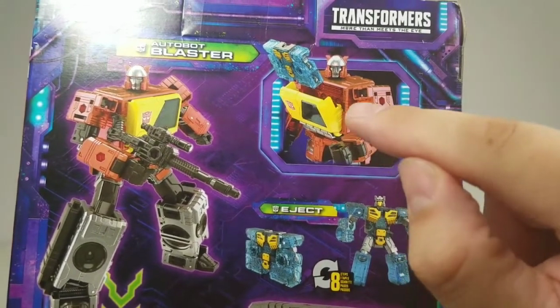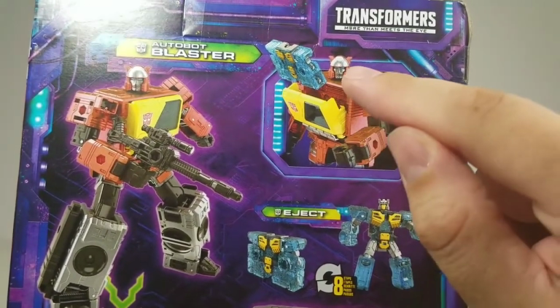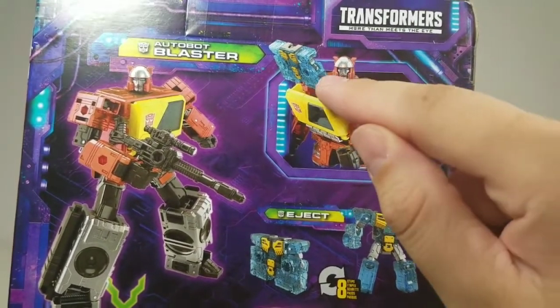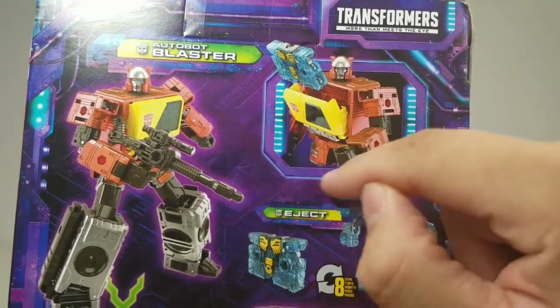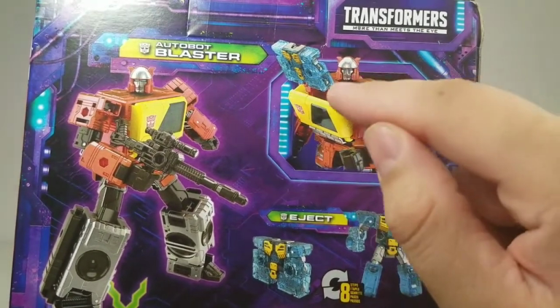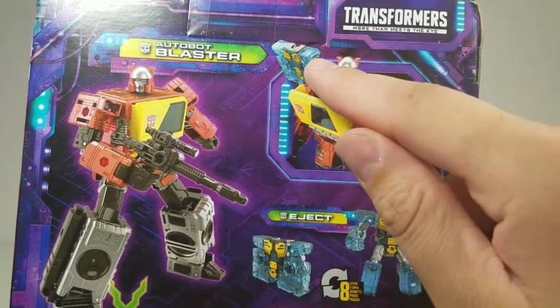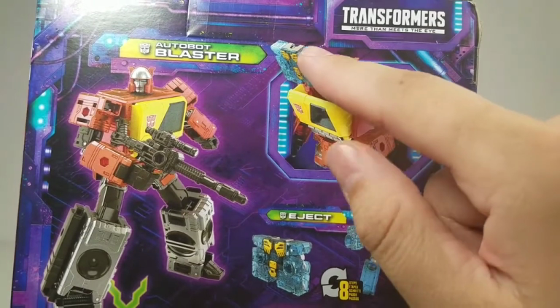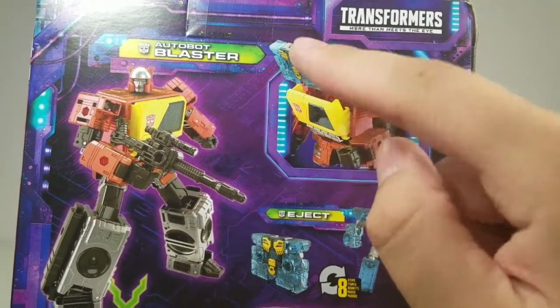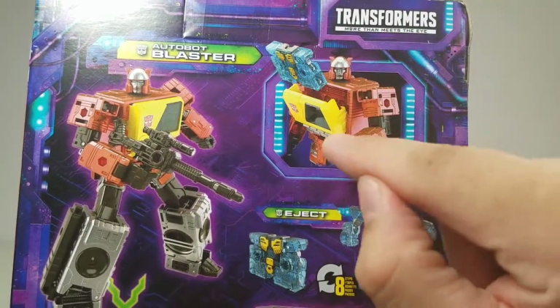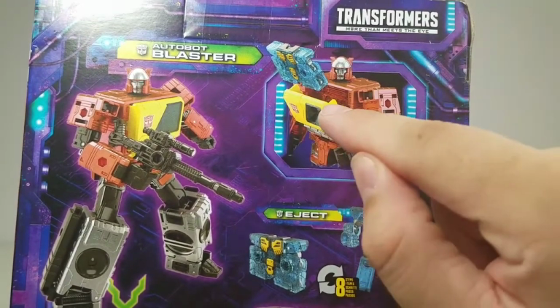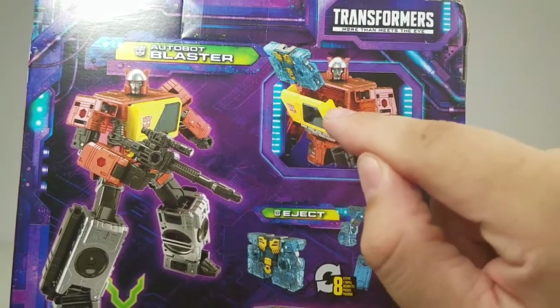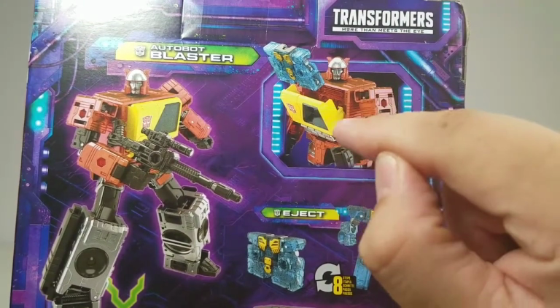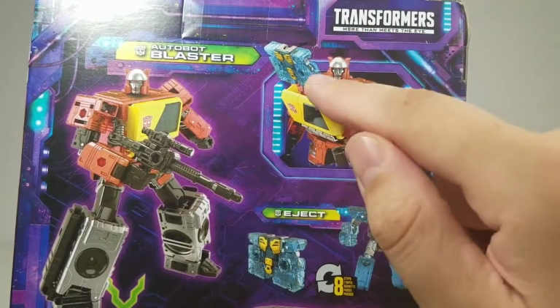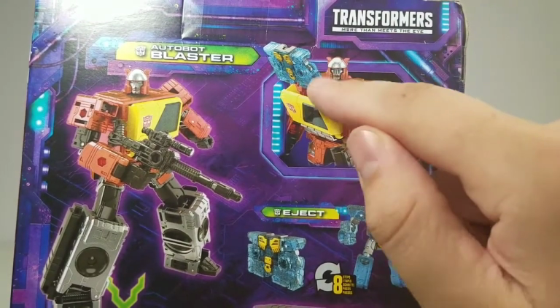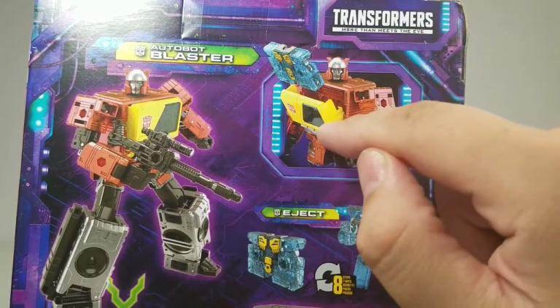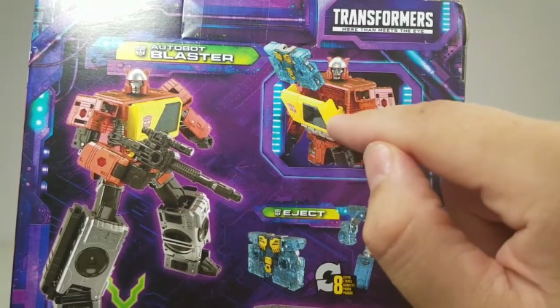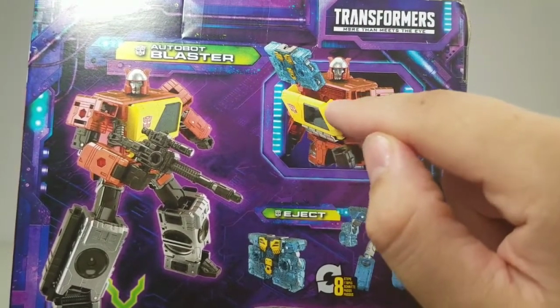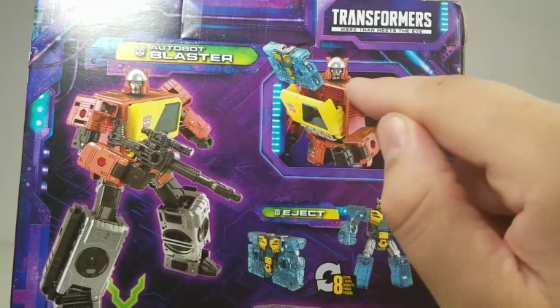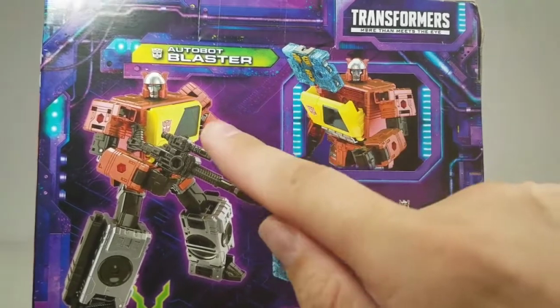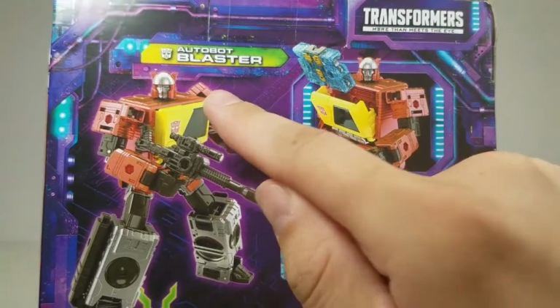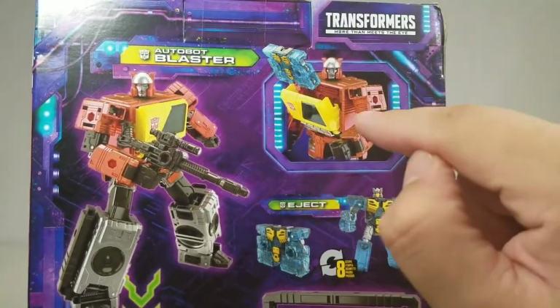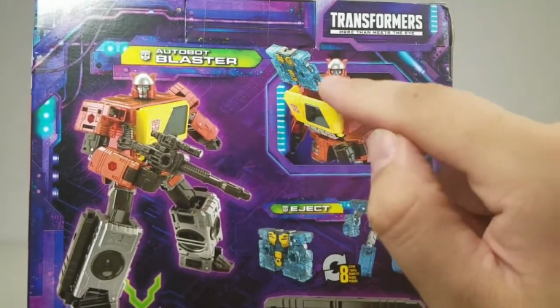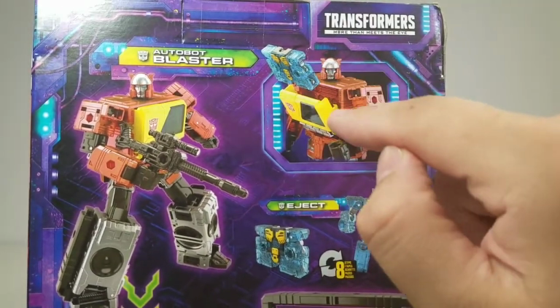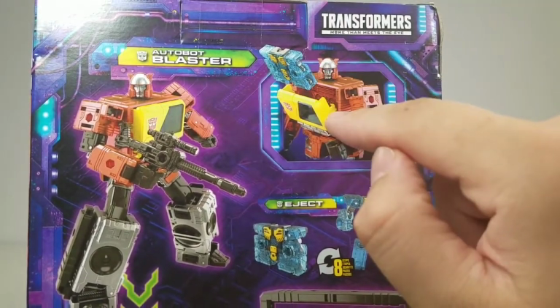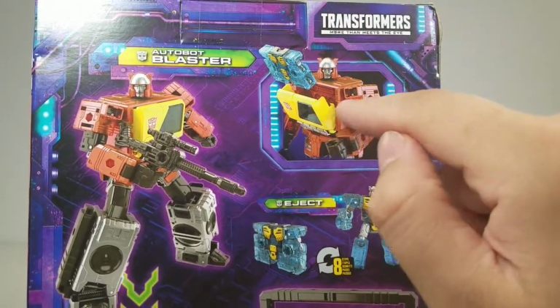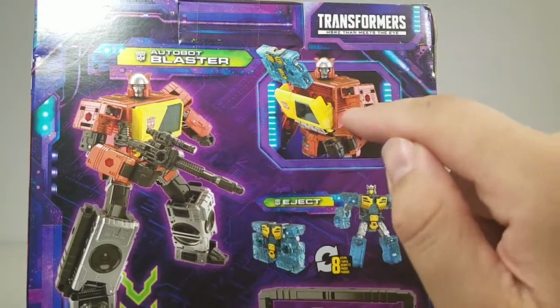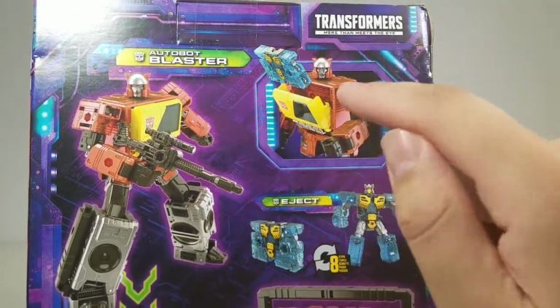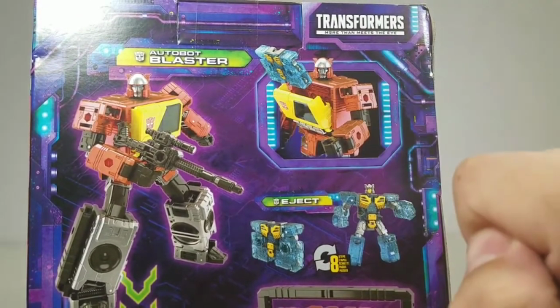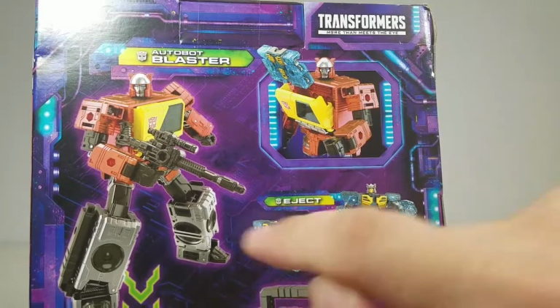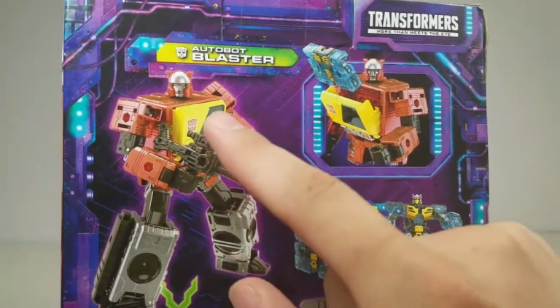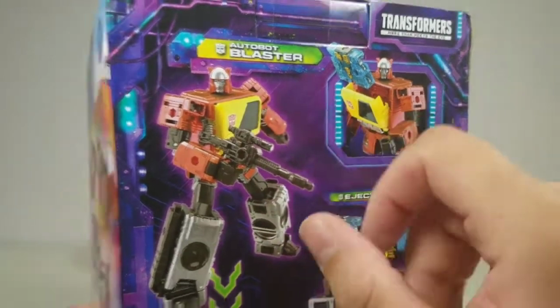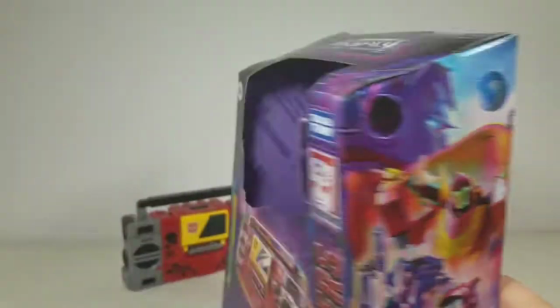They also note that when he transforms into the cassette, you can open up his chest and pop them right in and close, so he'll be able to store one cassette transformer — which is very, very cool.